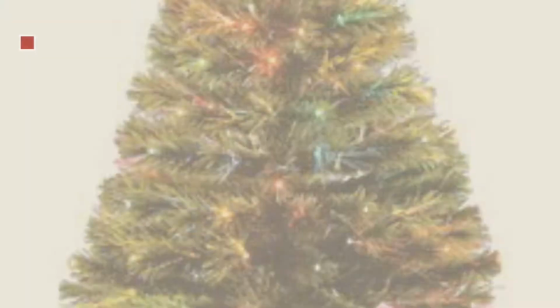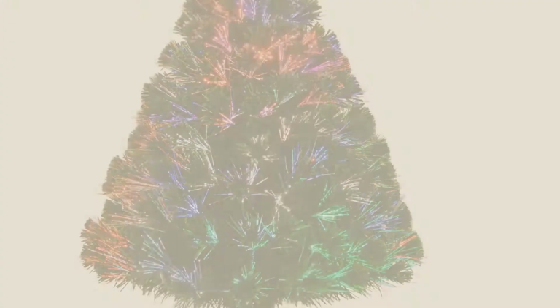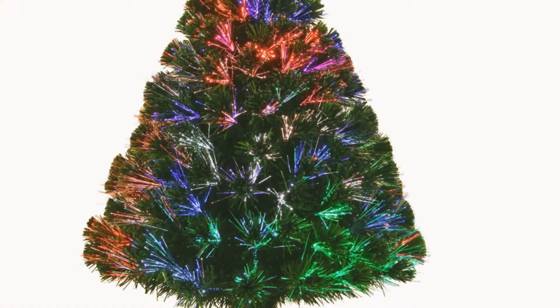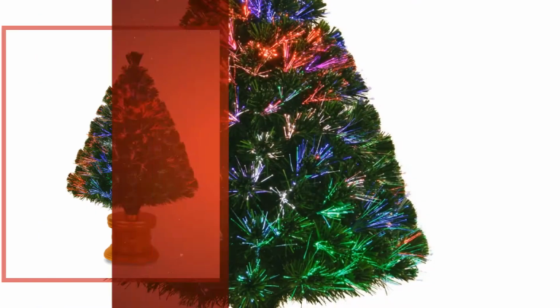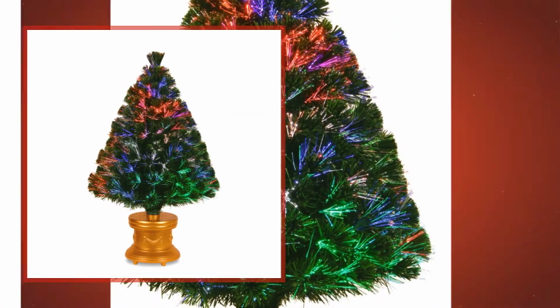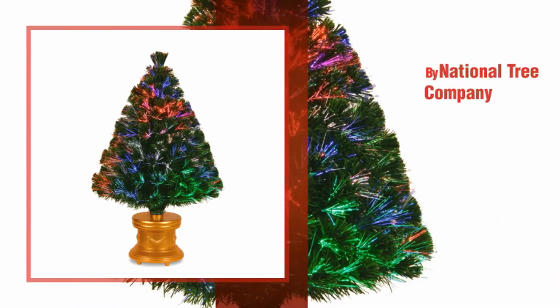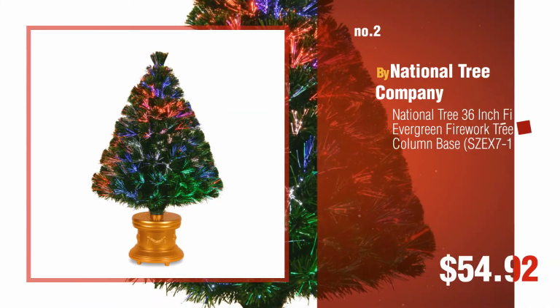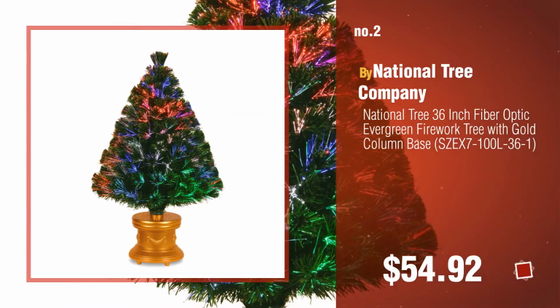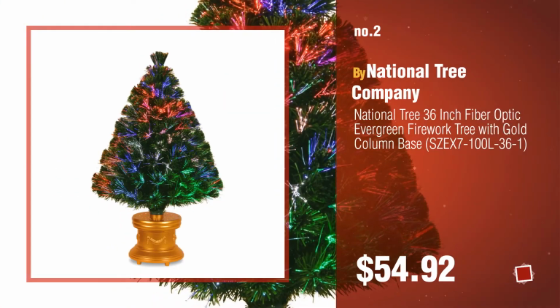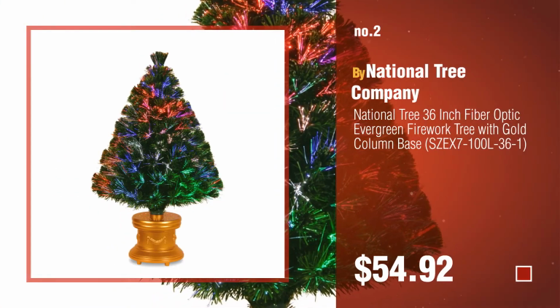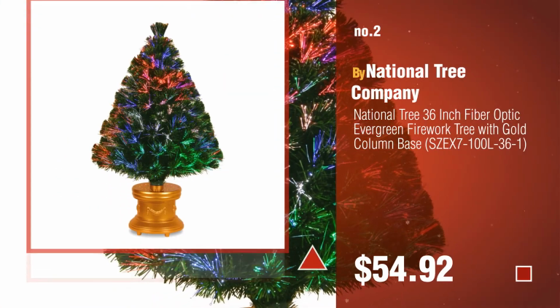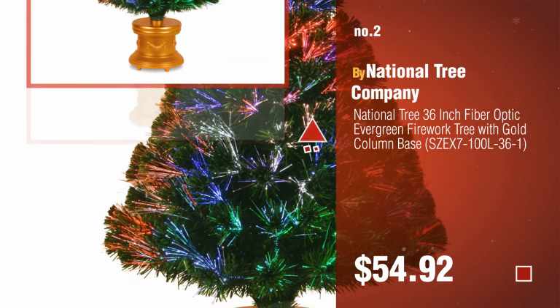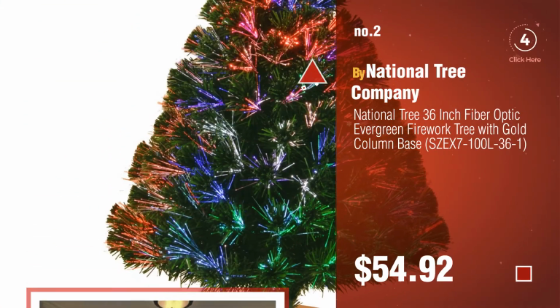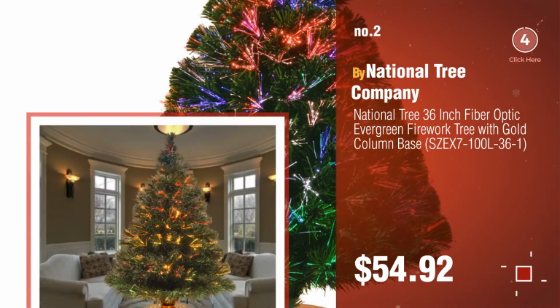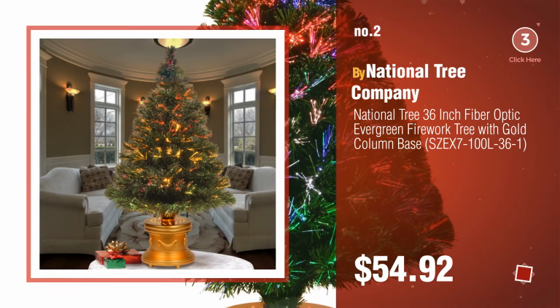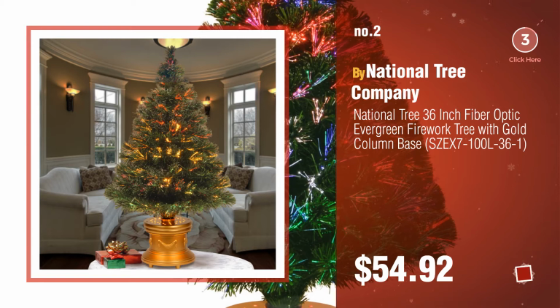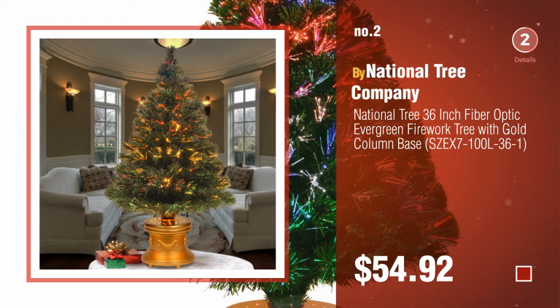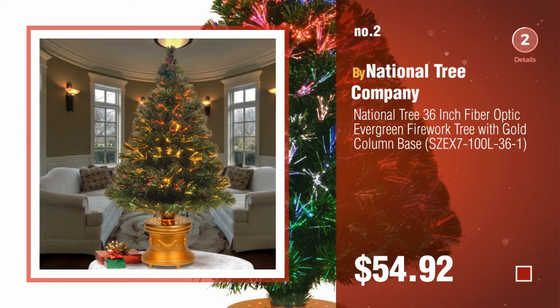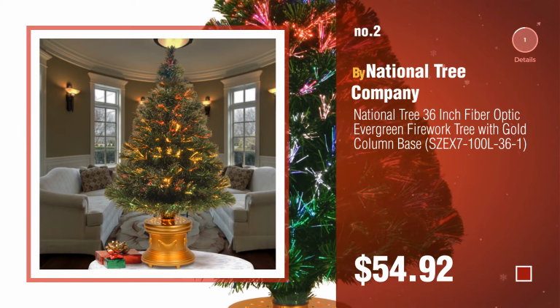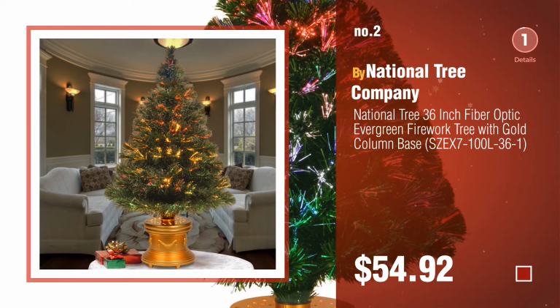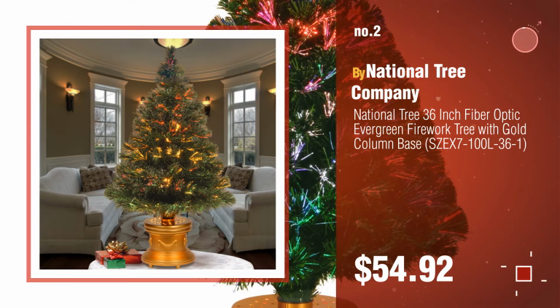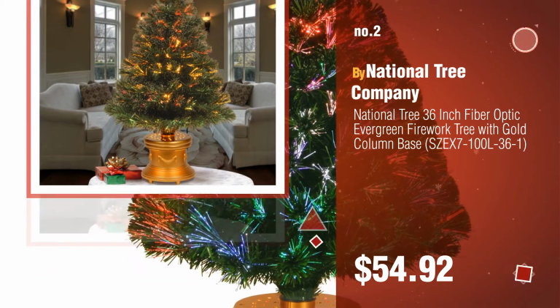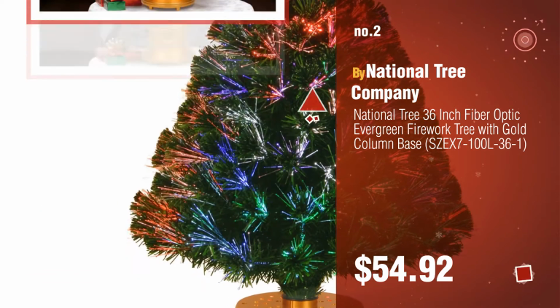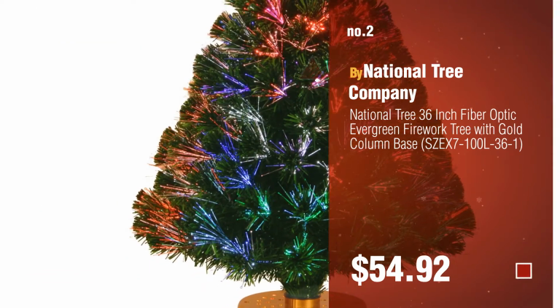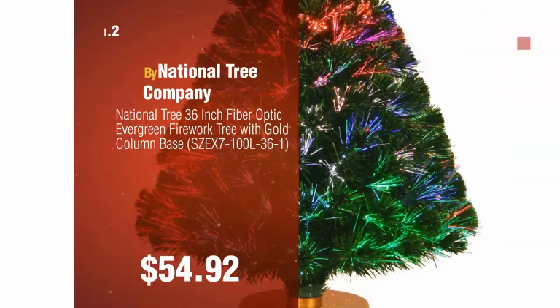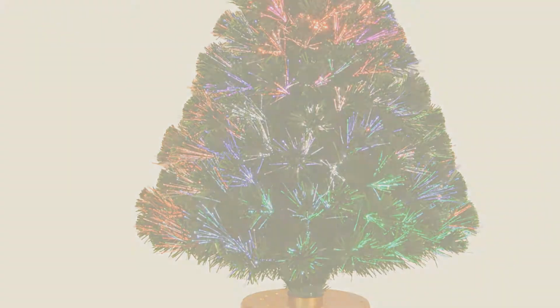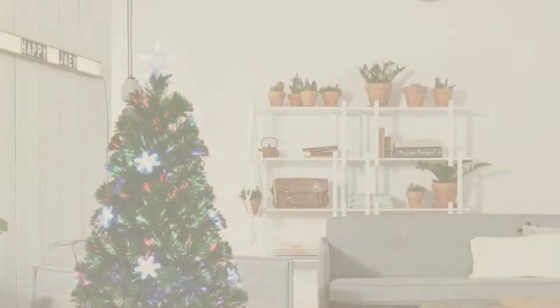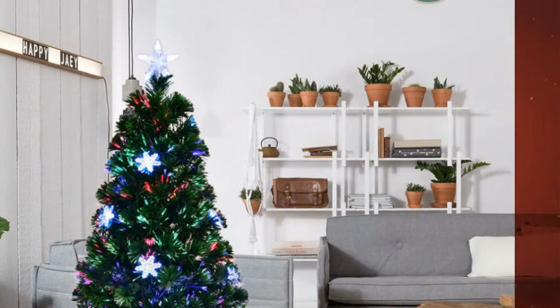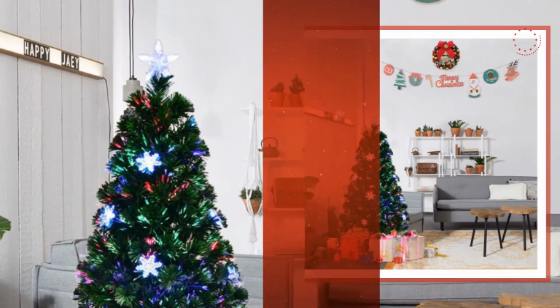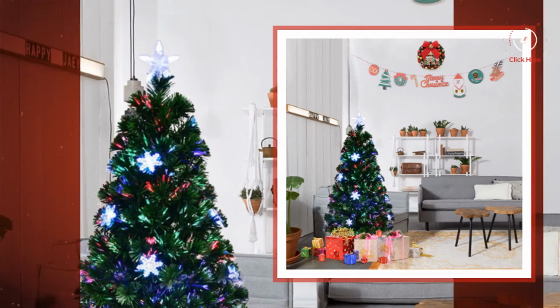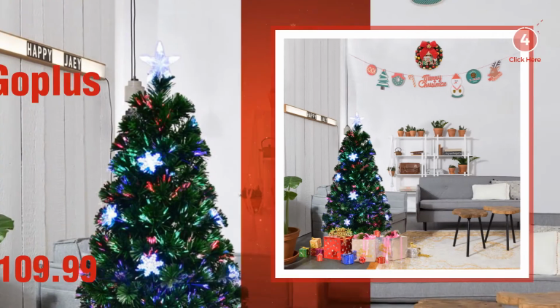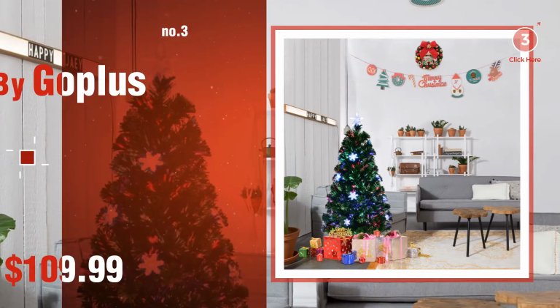Number 2, another great product by National Tree Company. Number 3, by Goplas.